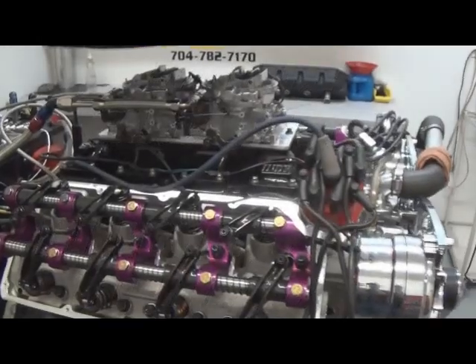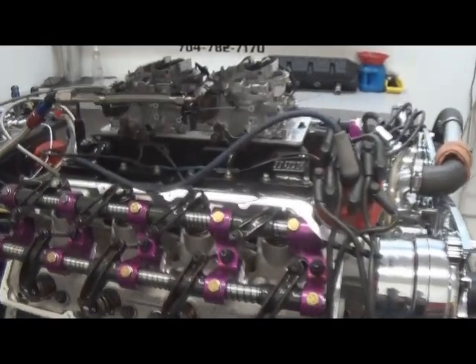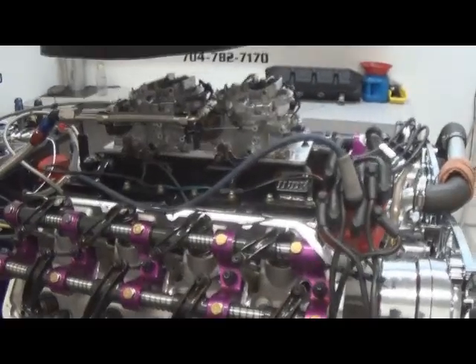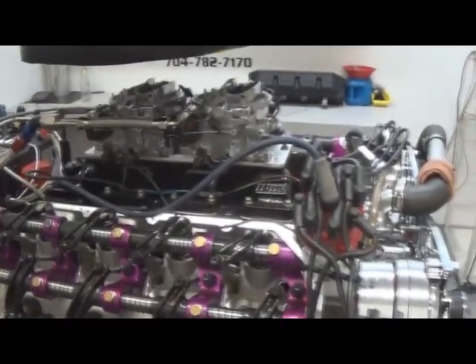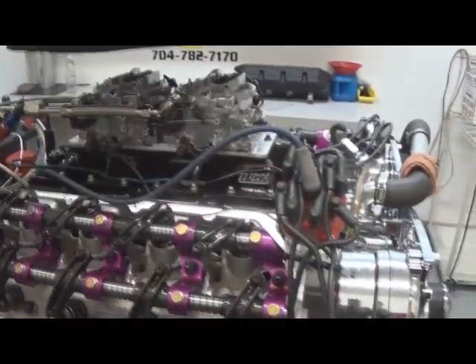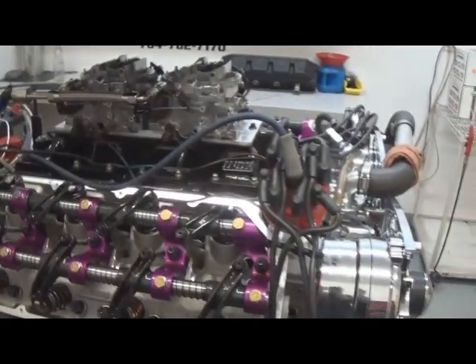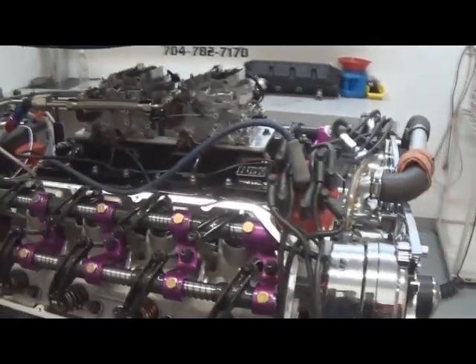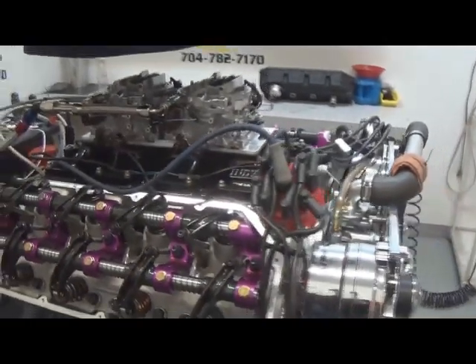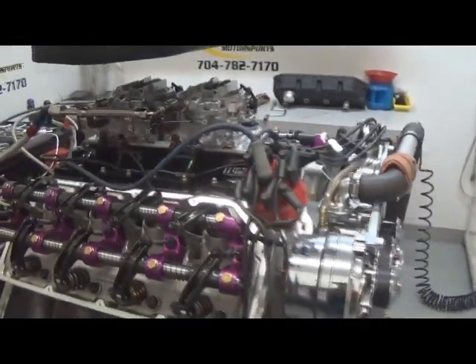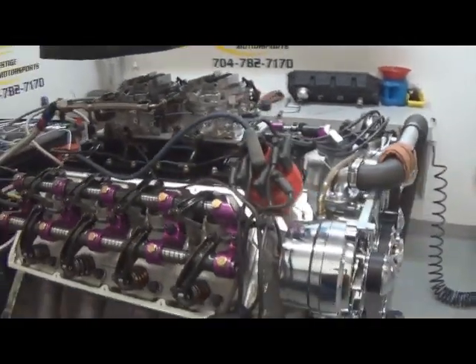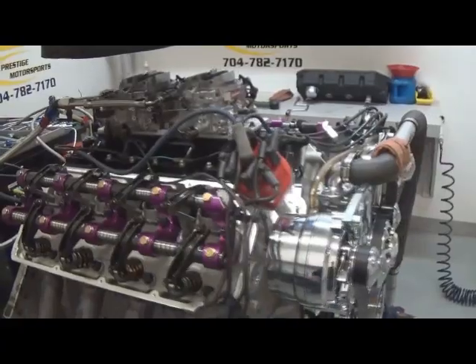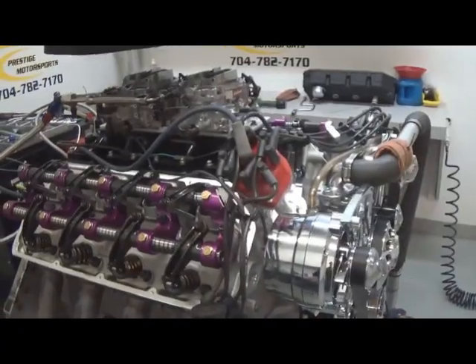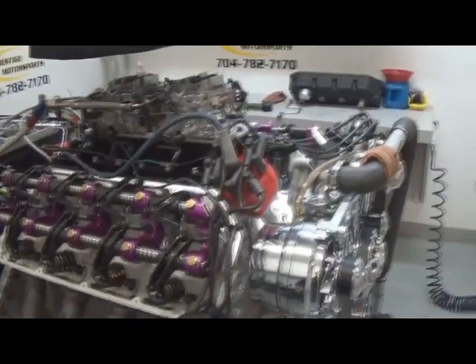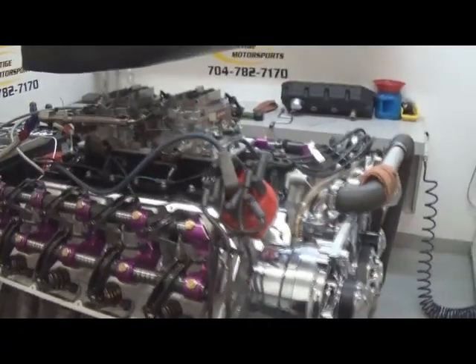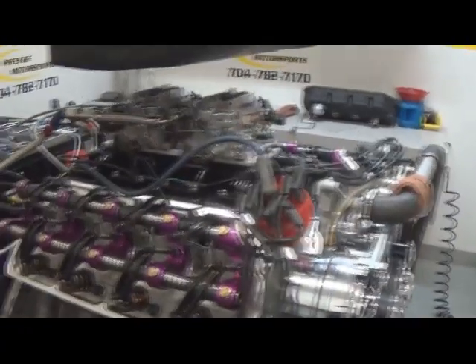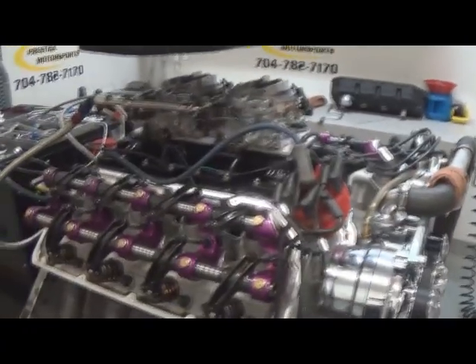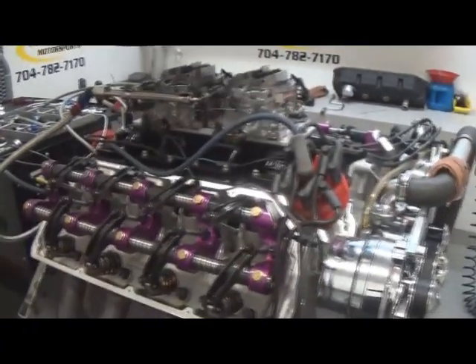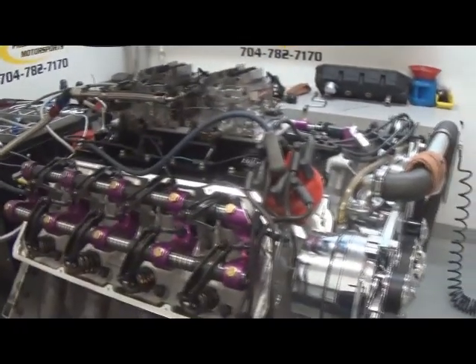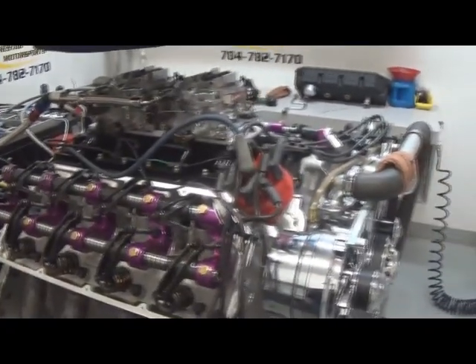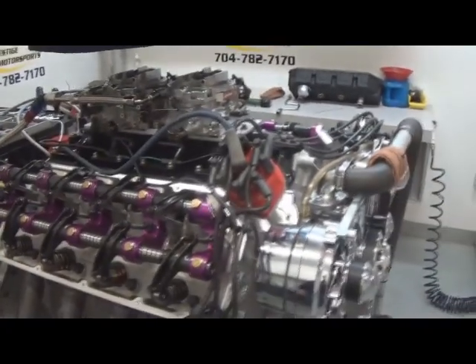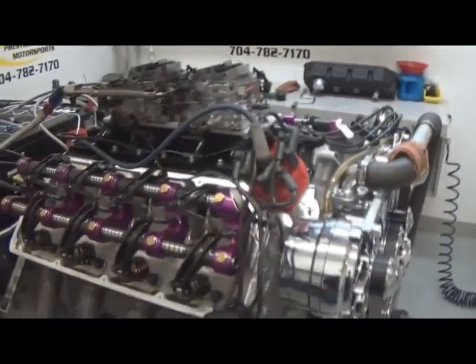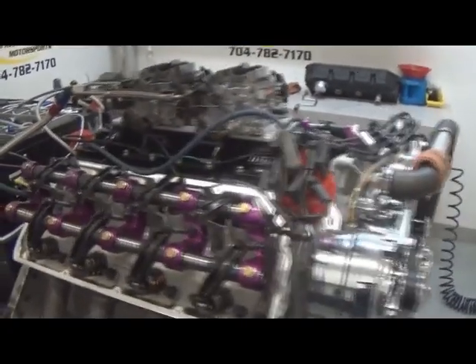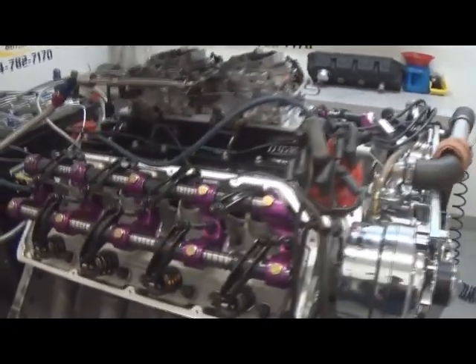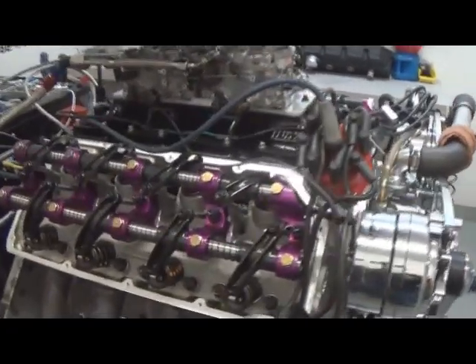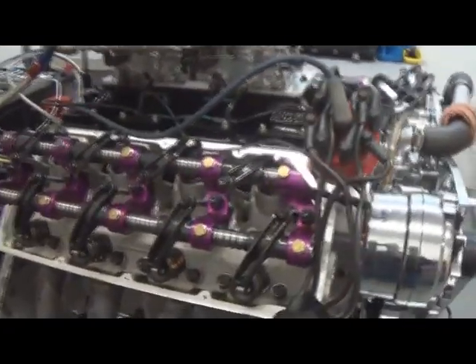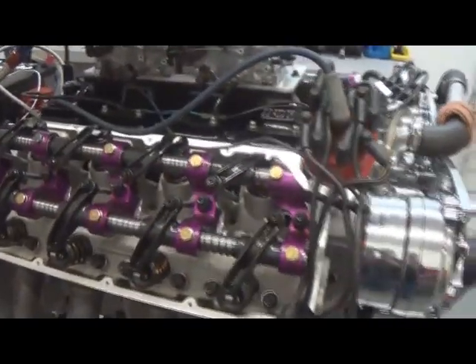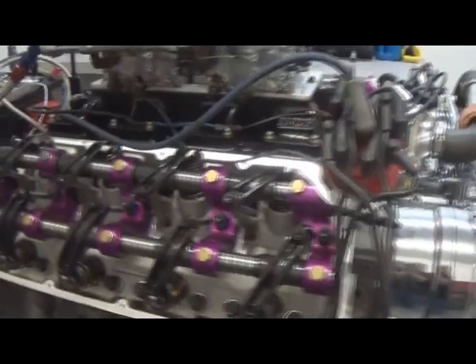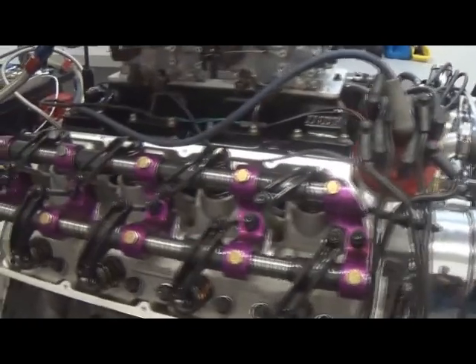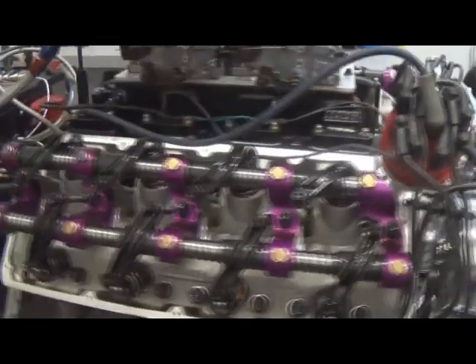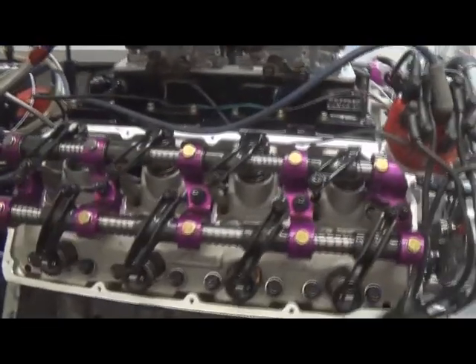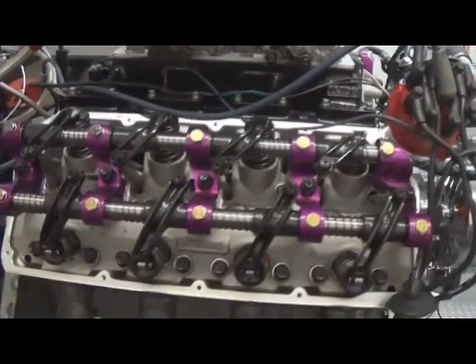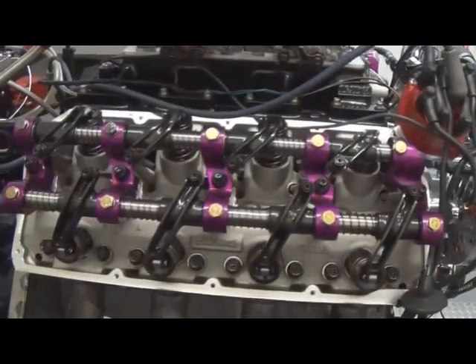Here we have one of our 572 Hemis, rated at 700 horsepower. We just warmed it up, flashing the valves right now, ready to do some dyno pulls on it.